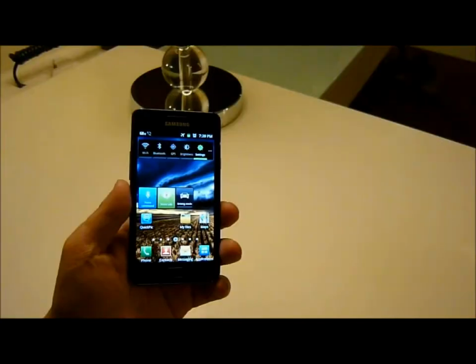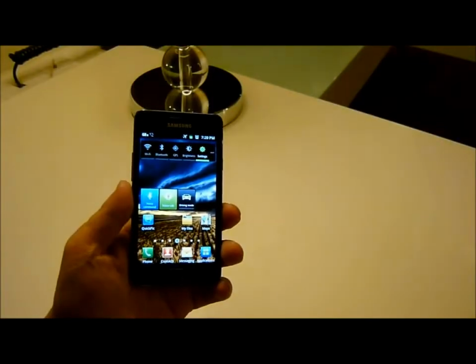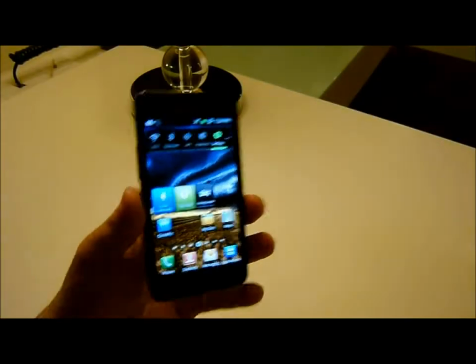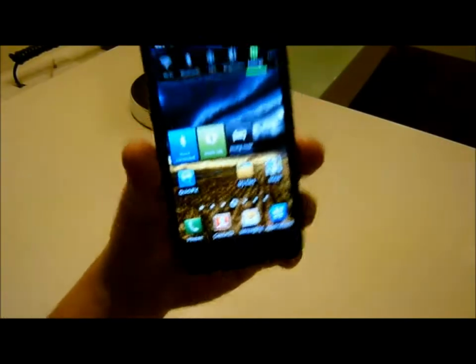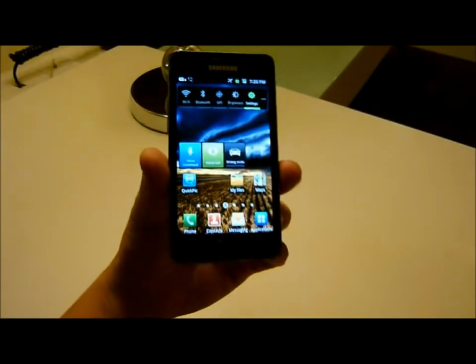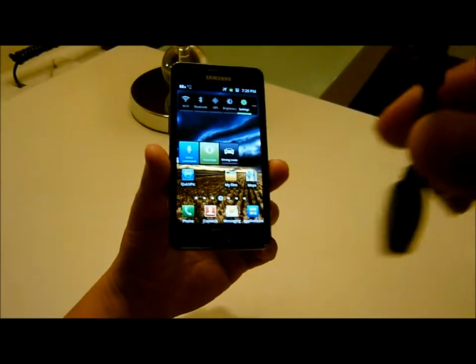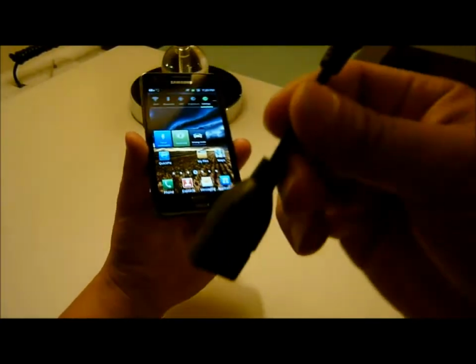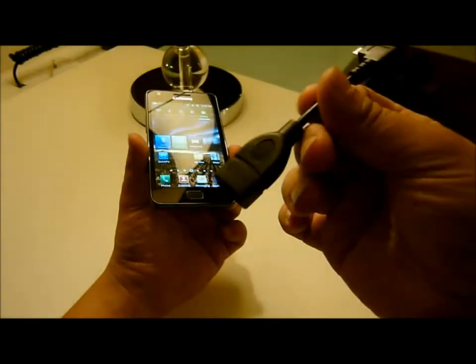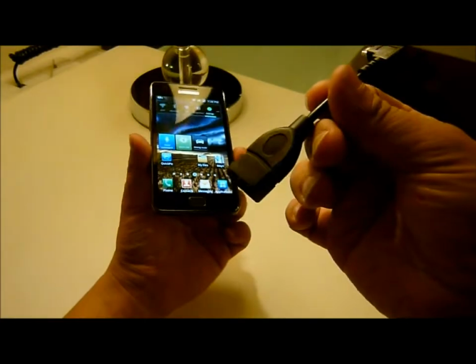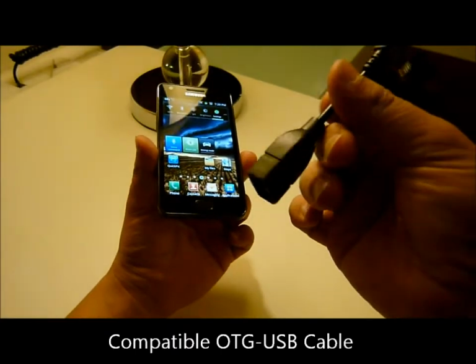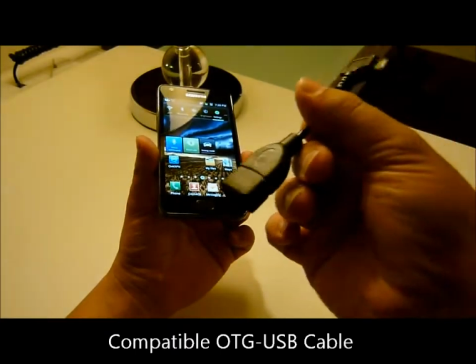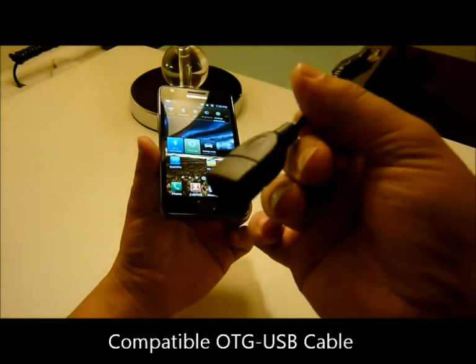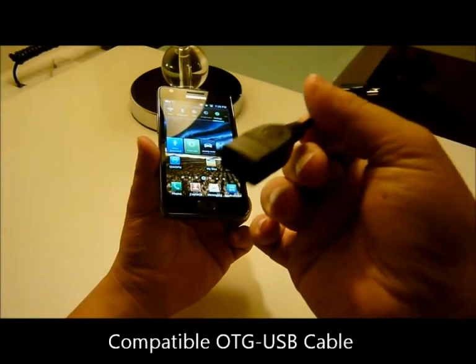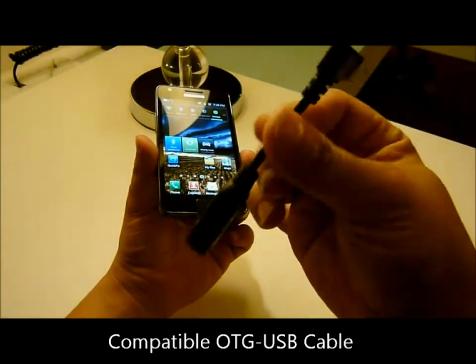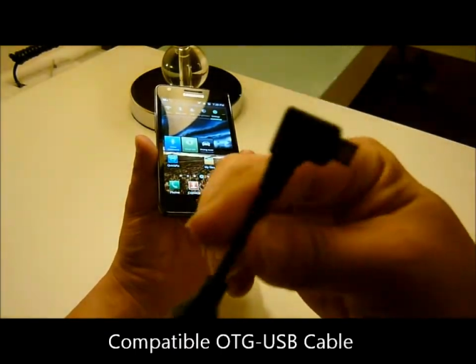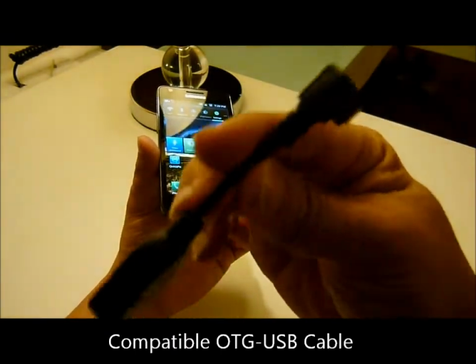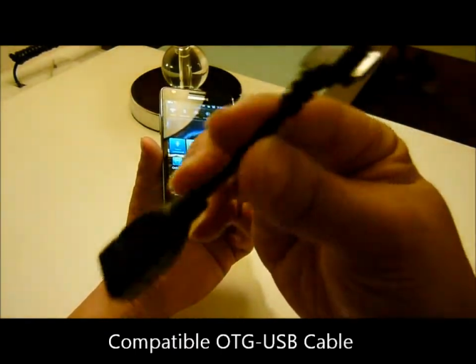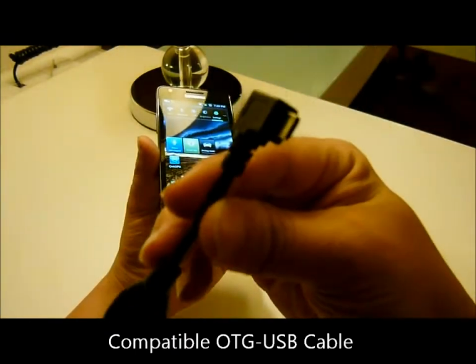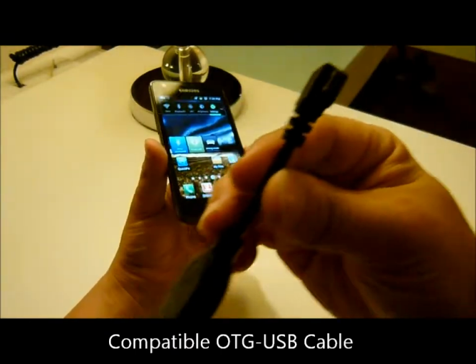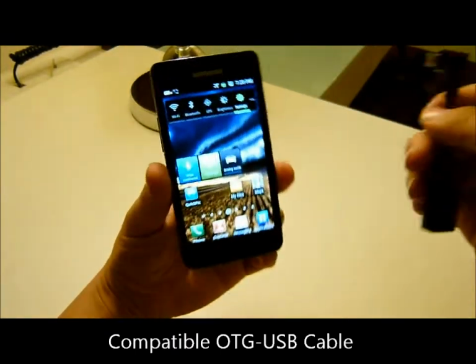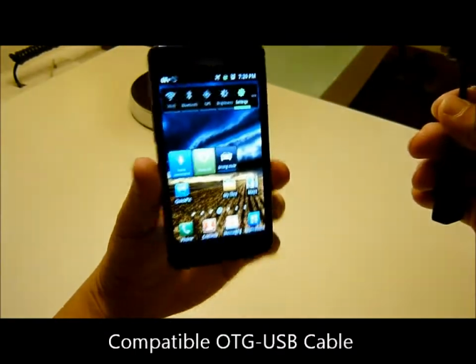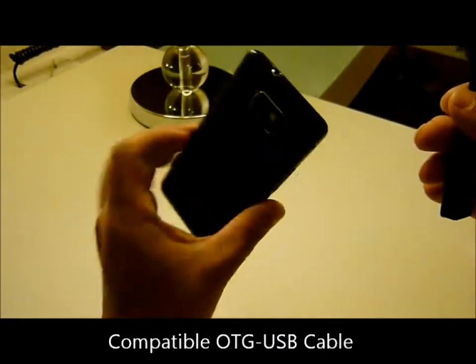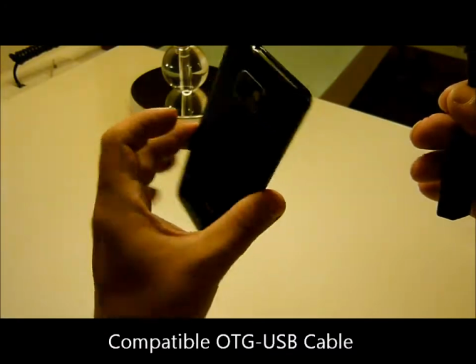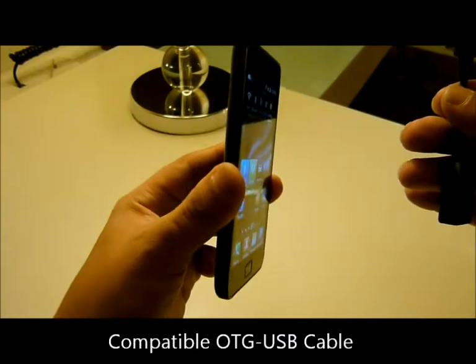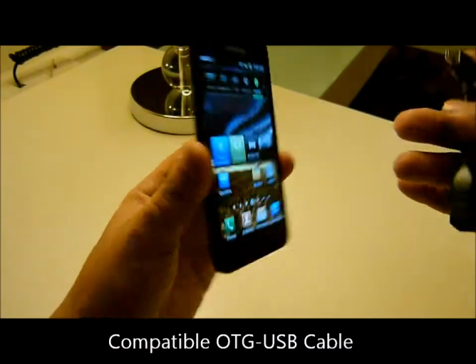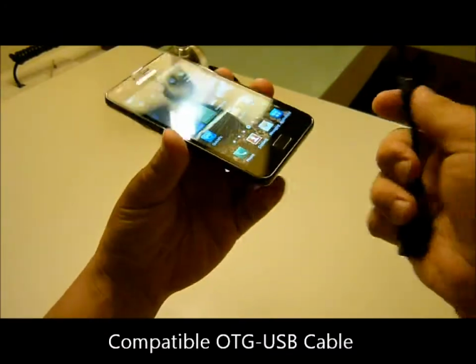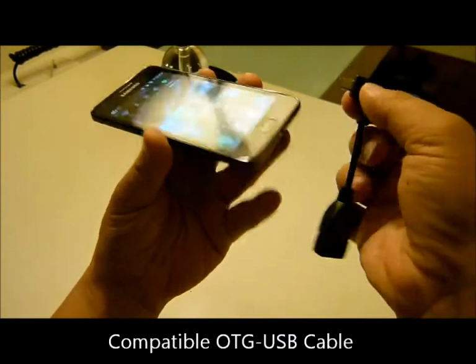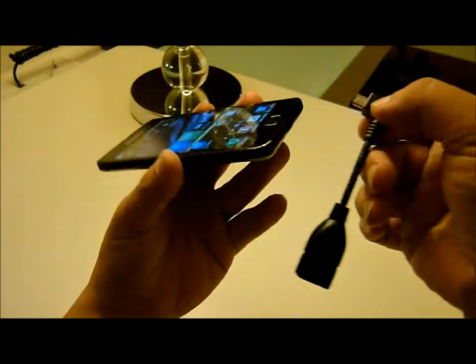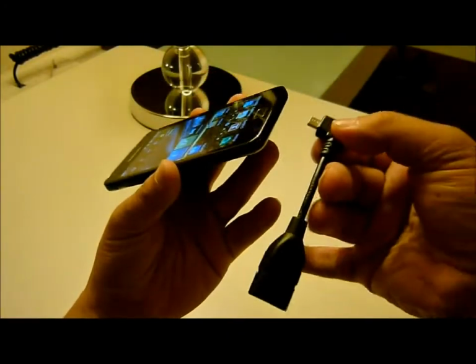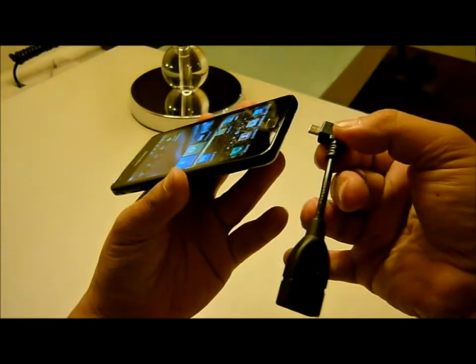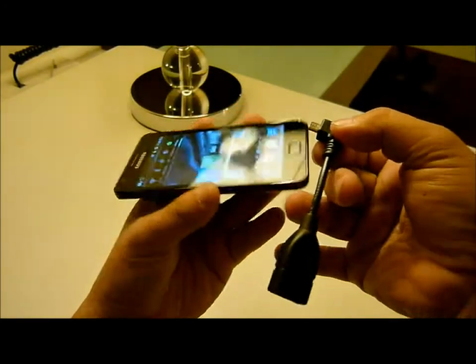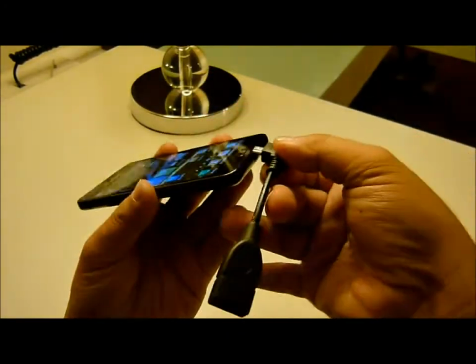Hi, welcome. Today I'm going to demo the compatible OTG cable with Samsung Galaxy S2. Let's start now.